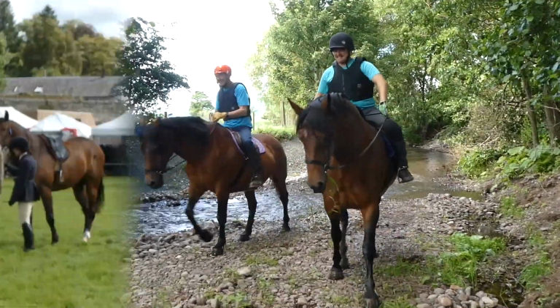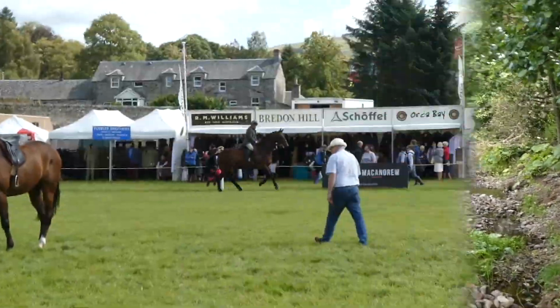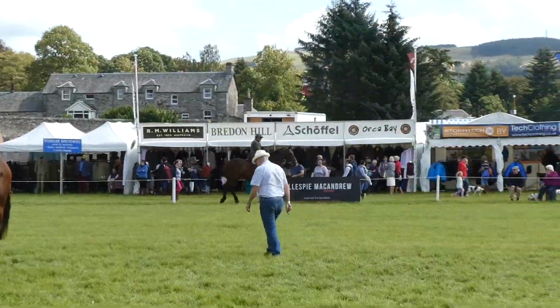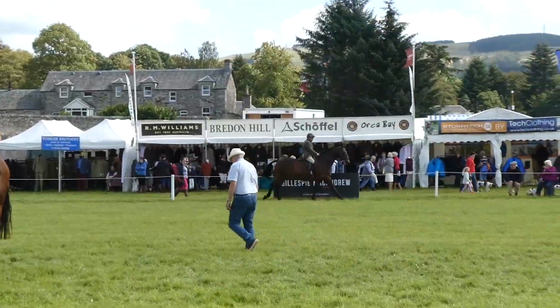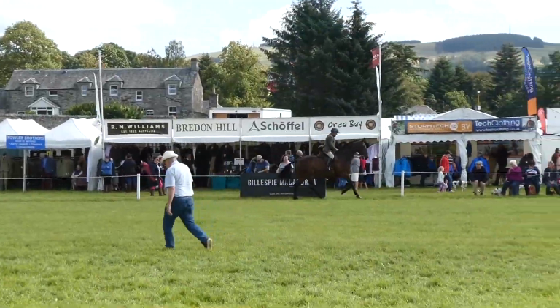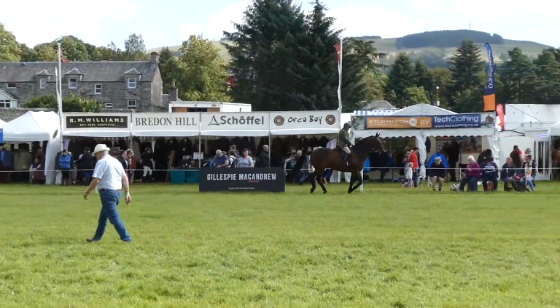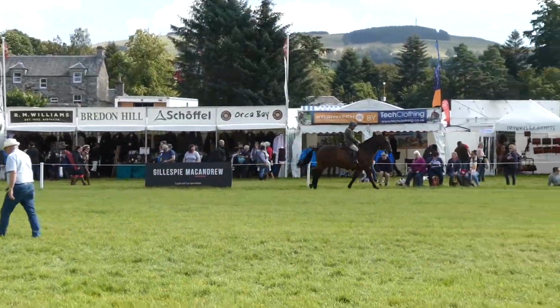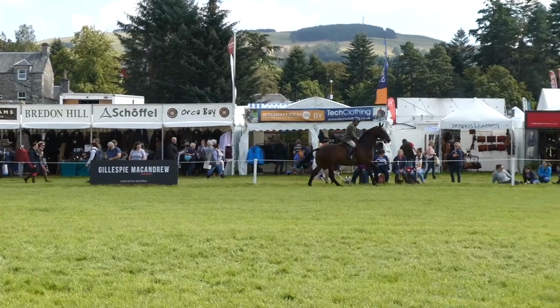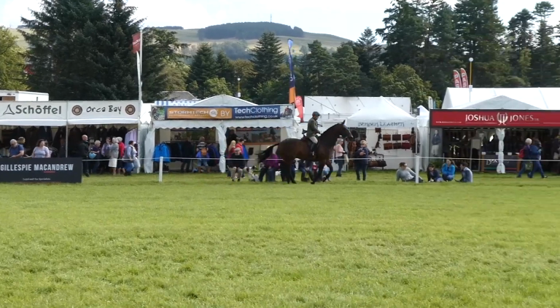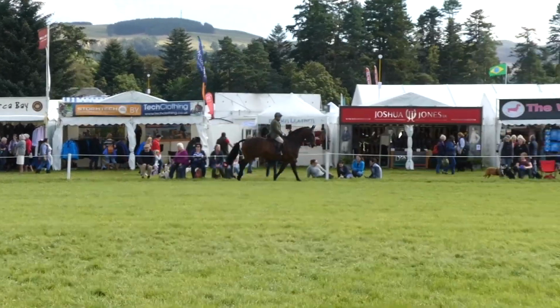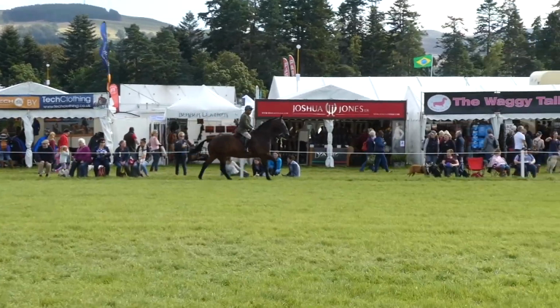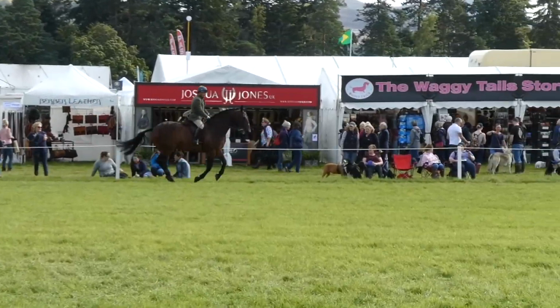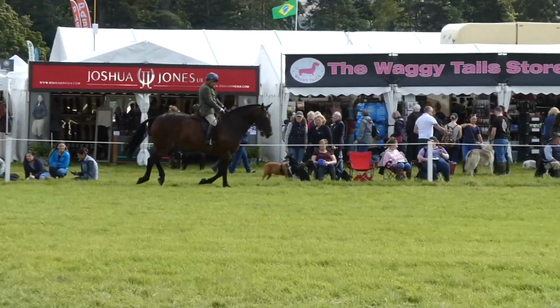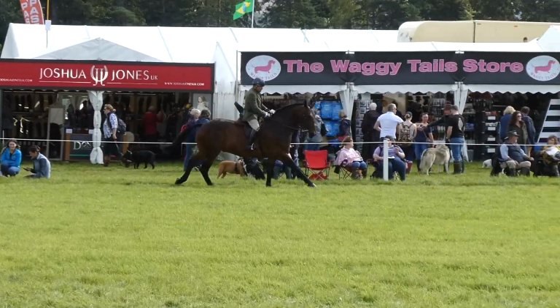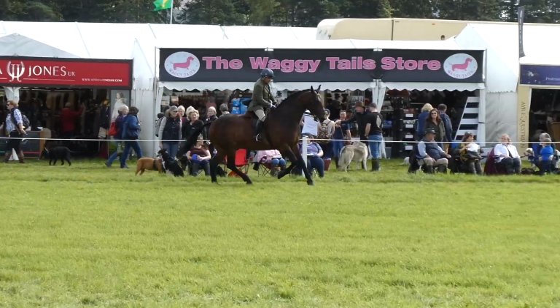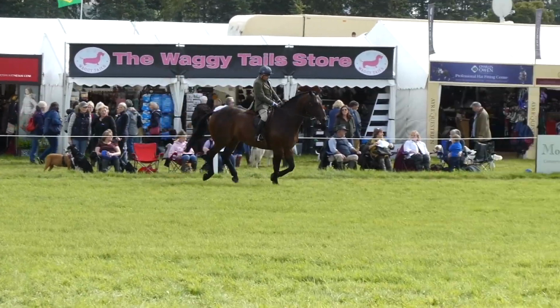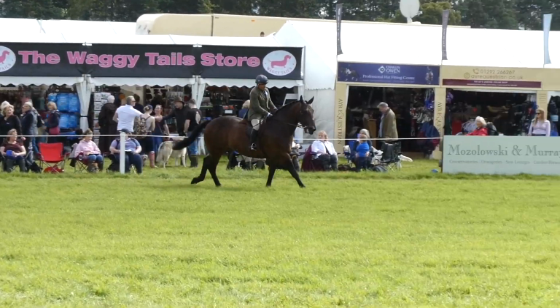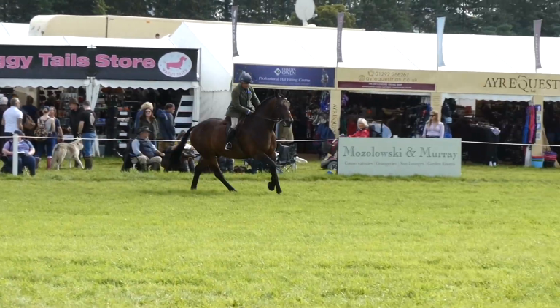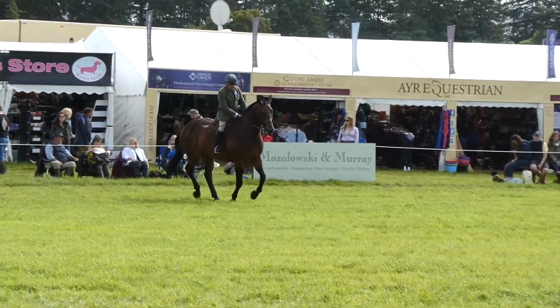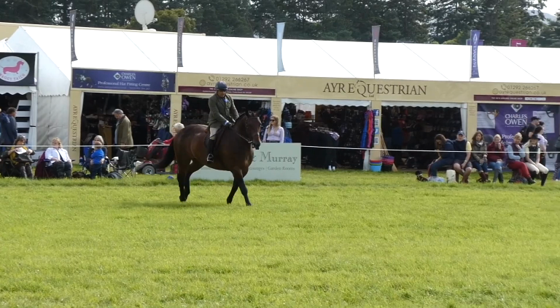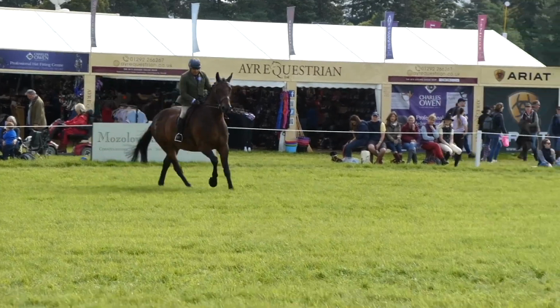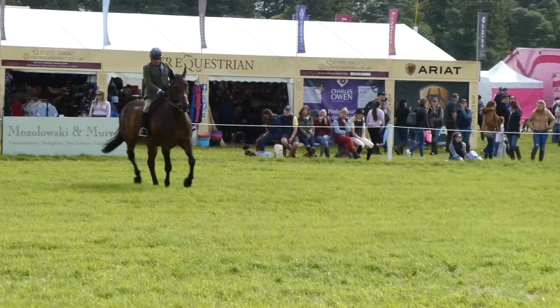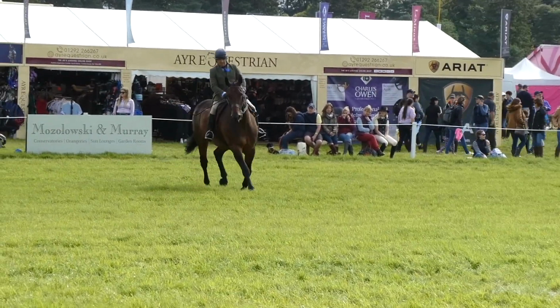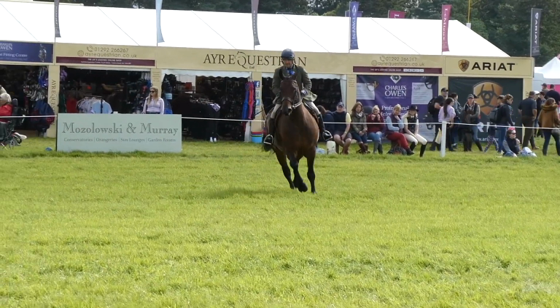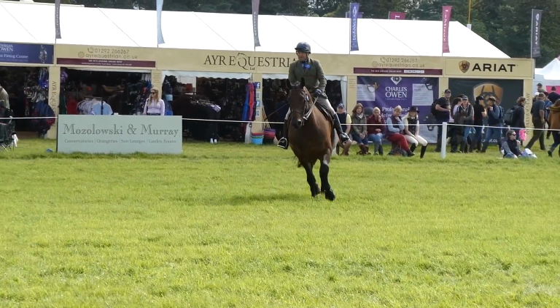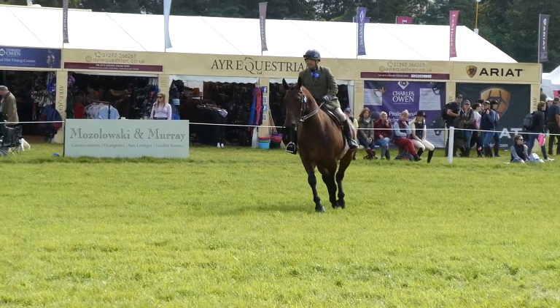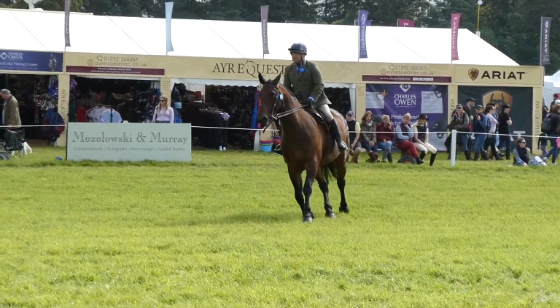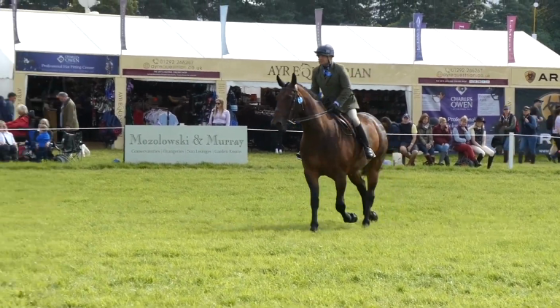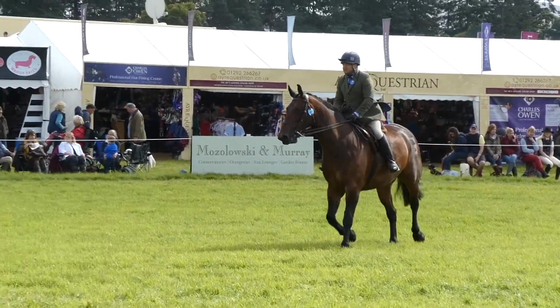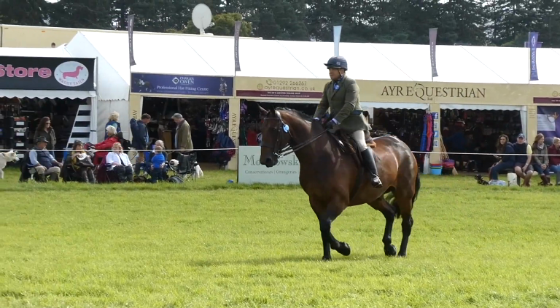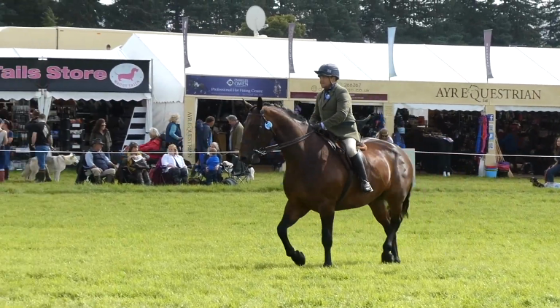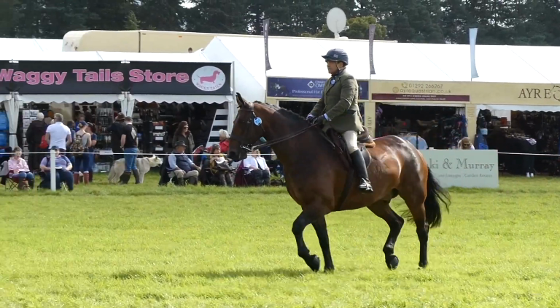Here is a purebred Cleveland Bay gelding competing at Blair Castle International Horse Trials in the final of the Heavy Hunter class. He is Stainmore Reuben, owned by Lindsay Minnis, sired by our stallion Warlord.